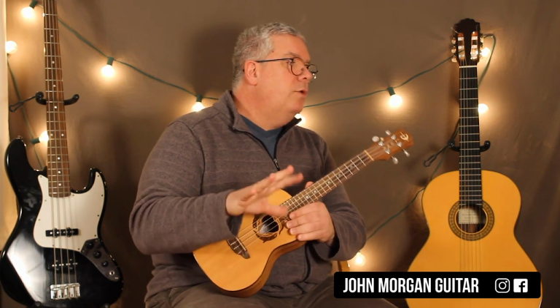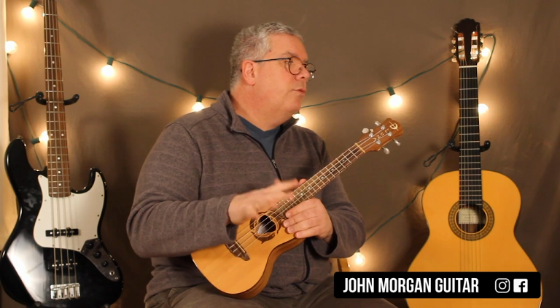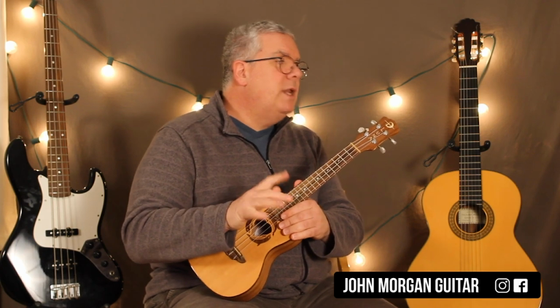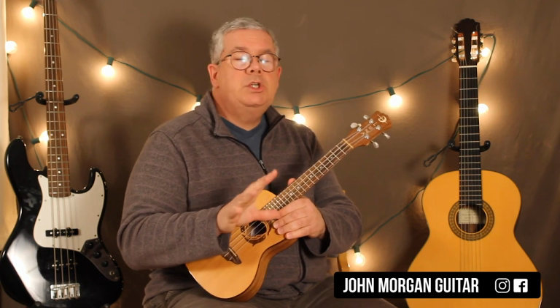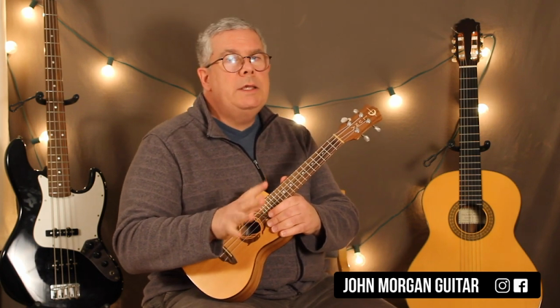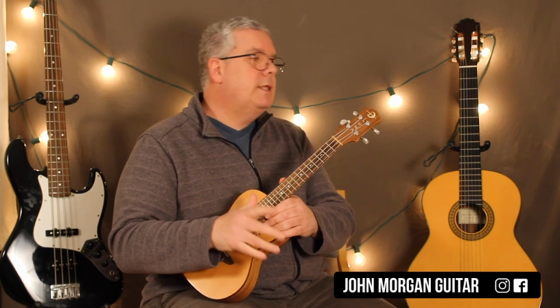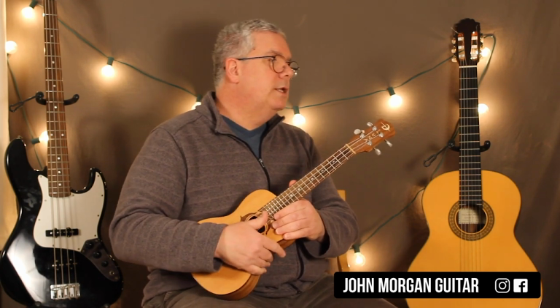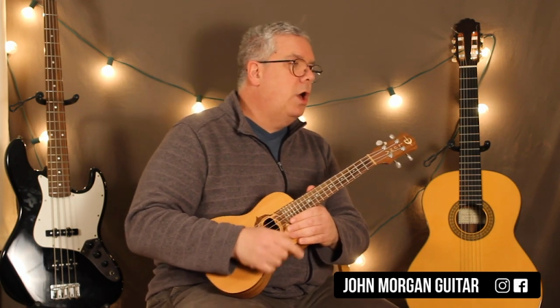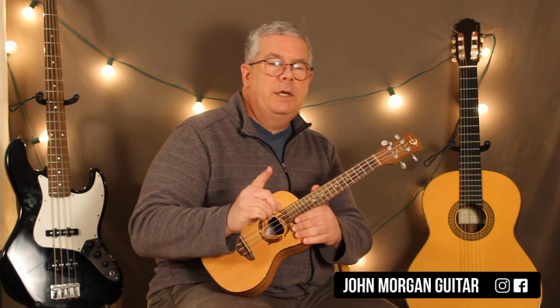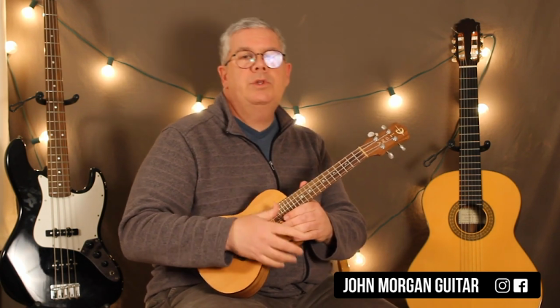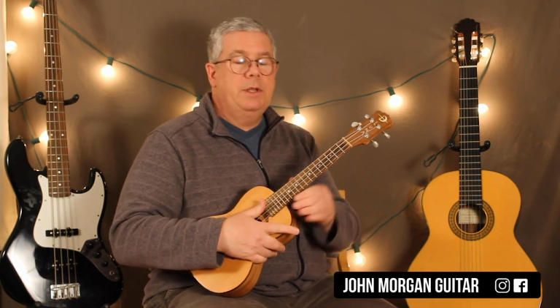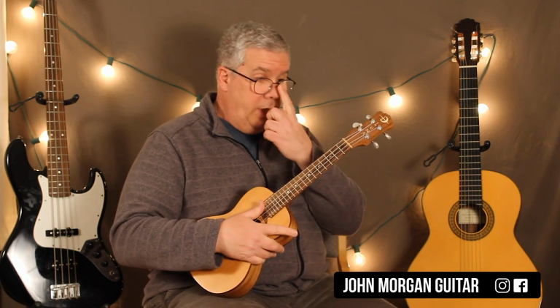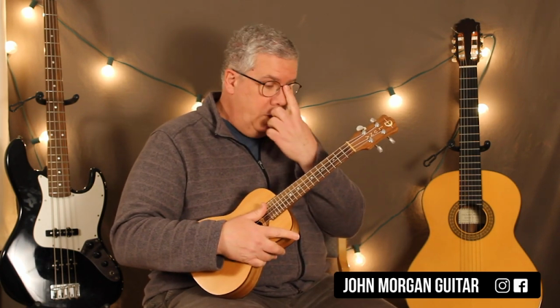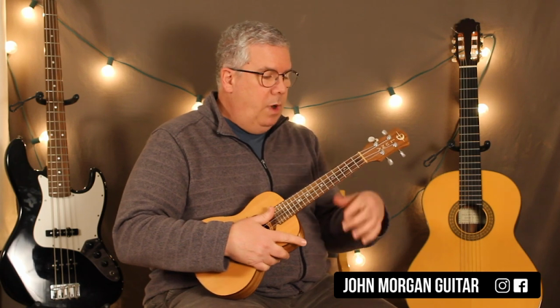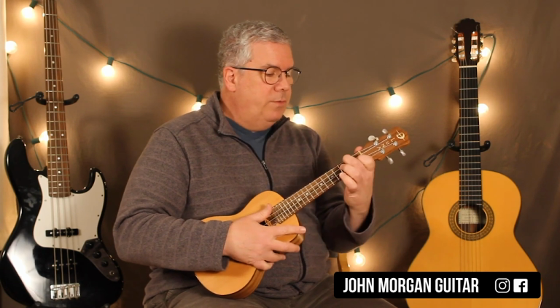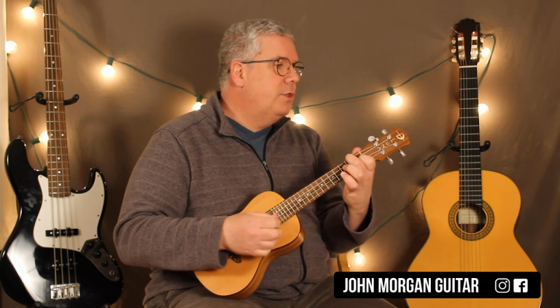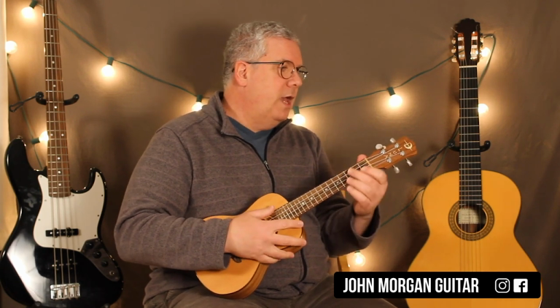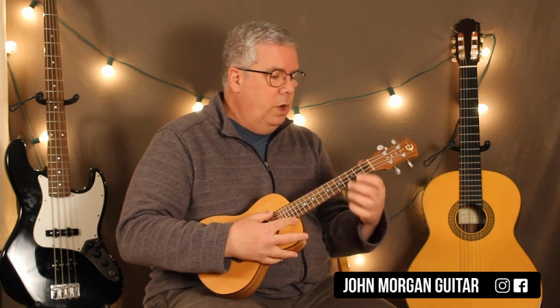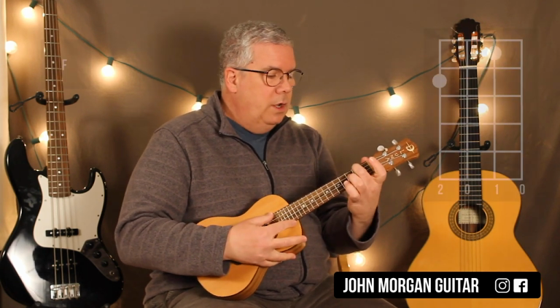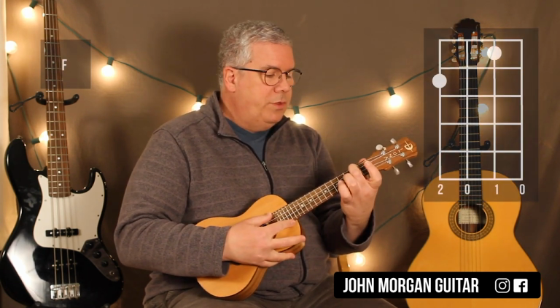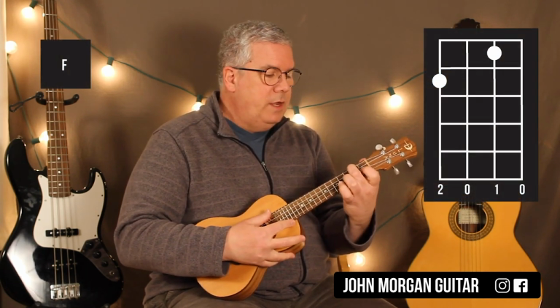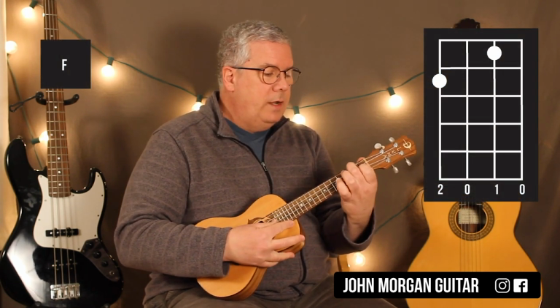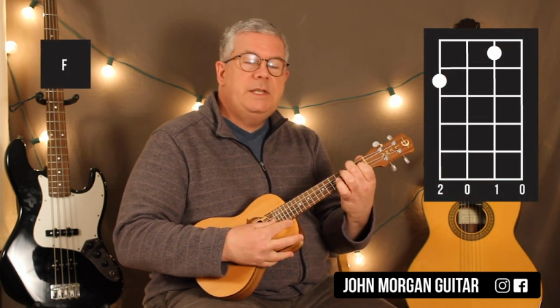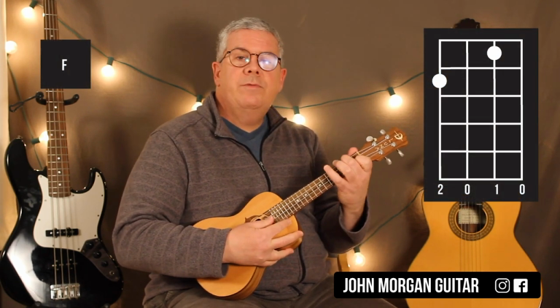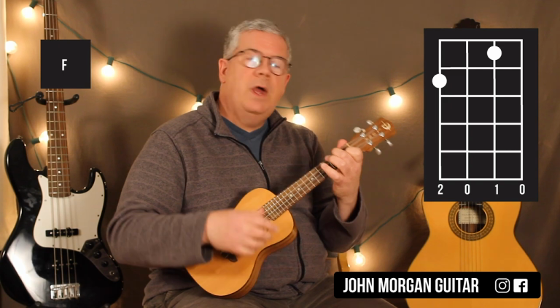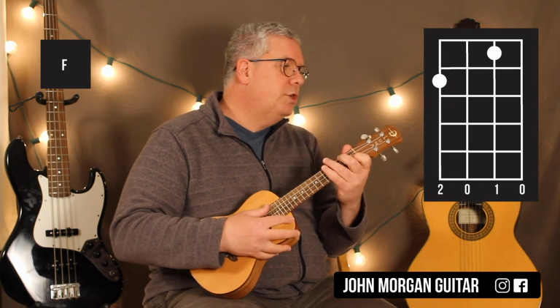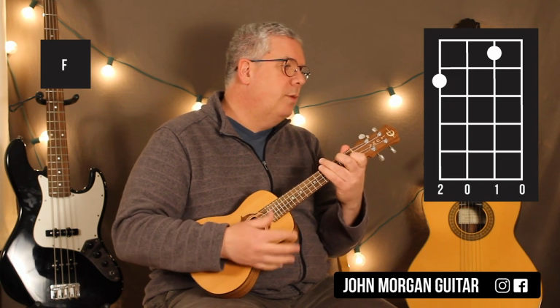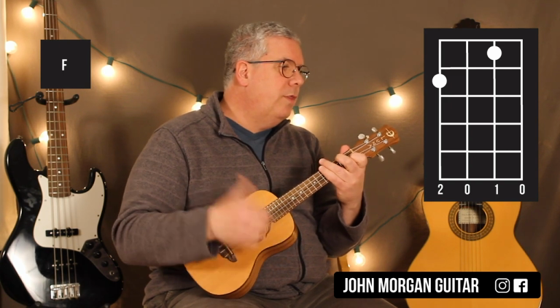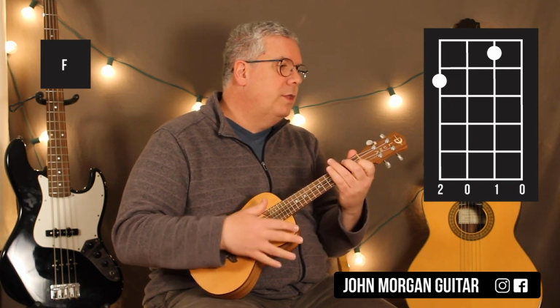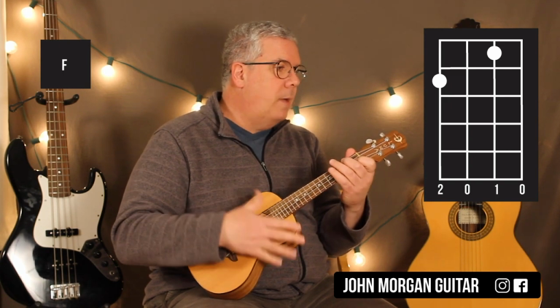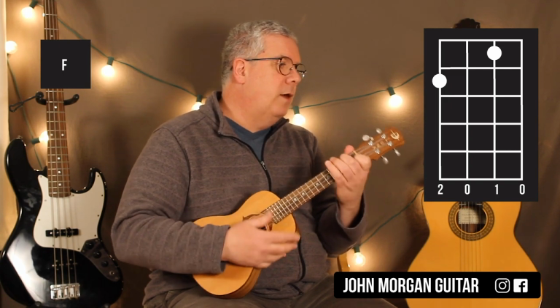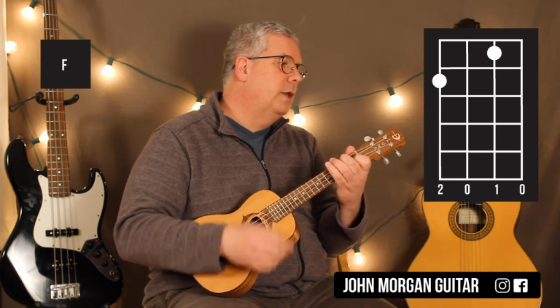Around 3 minutes and 26 seconds into the song, it does do something different. What I'm going to use for that is just an F chord: 4th string, 2nd fret; 2nd string, 1st fret. I'm just going to strum the whole thing once and stop the sound.